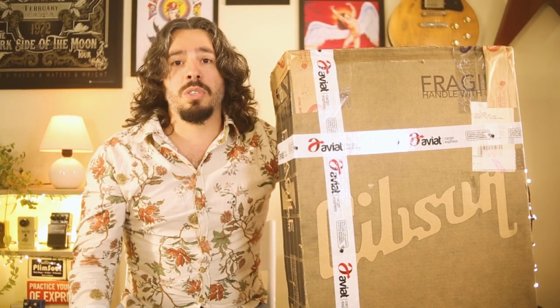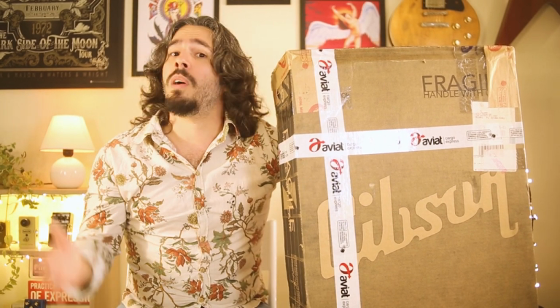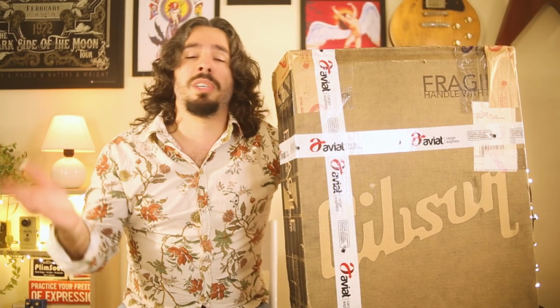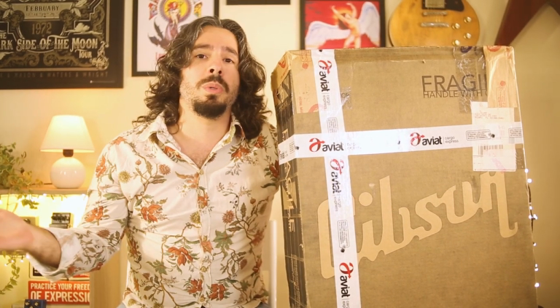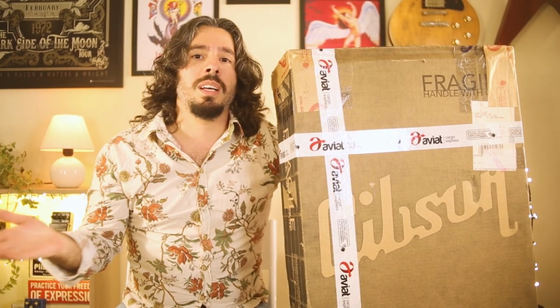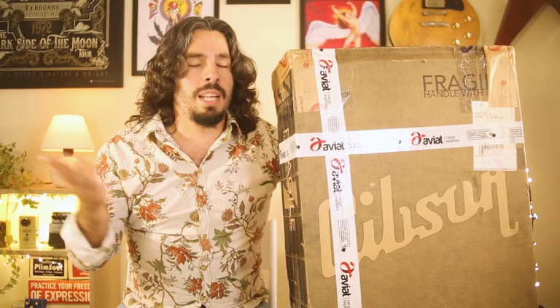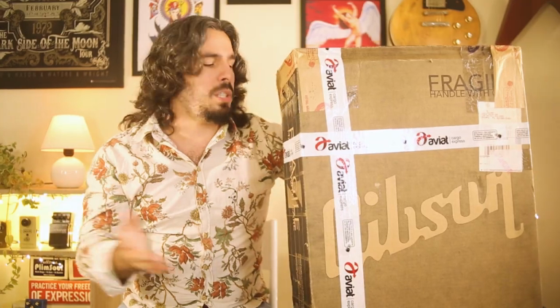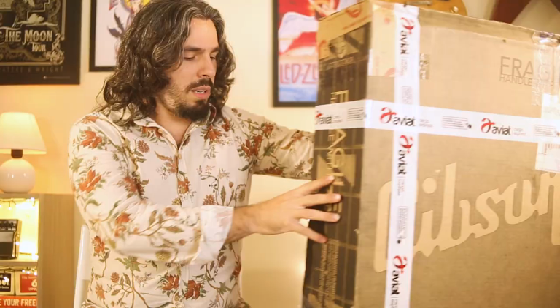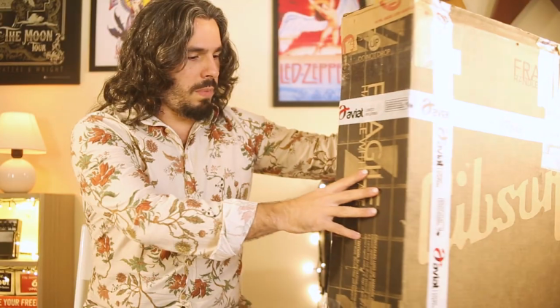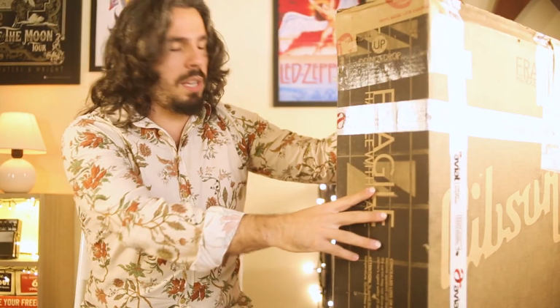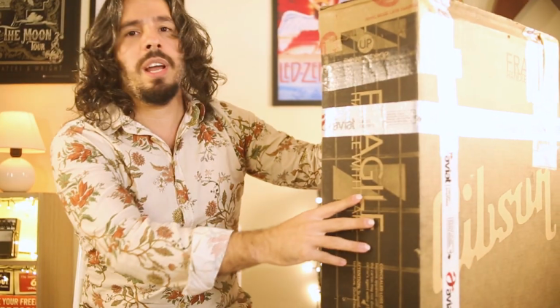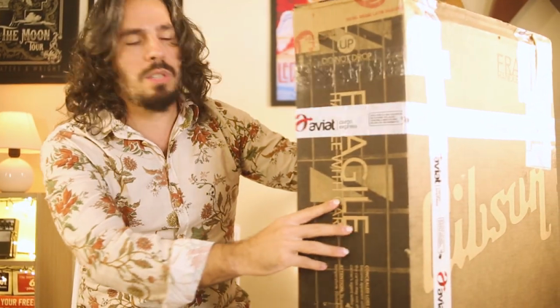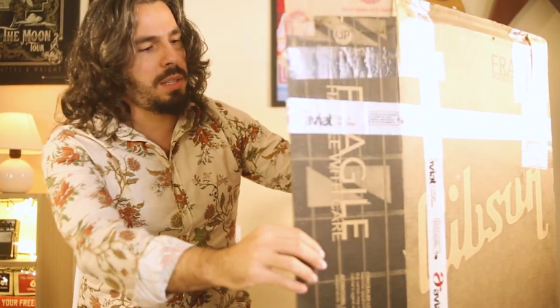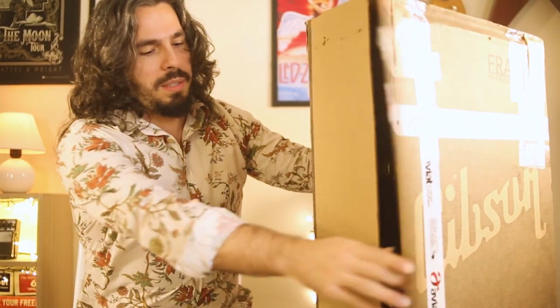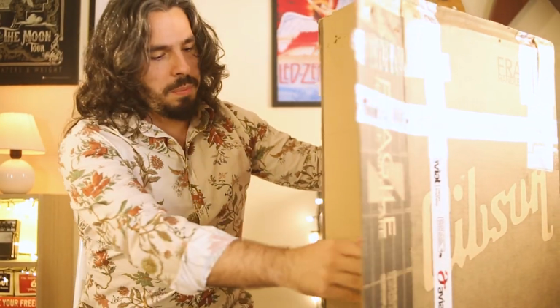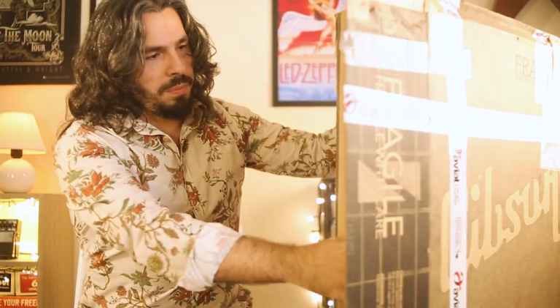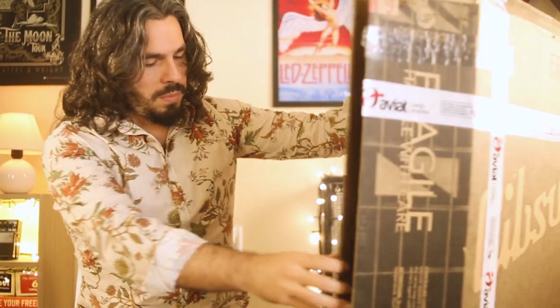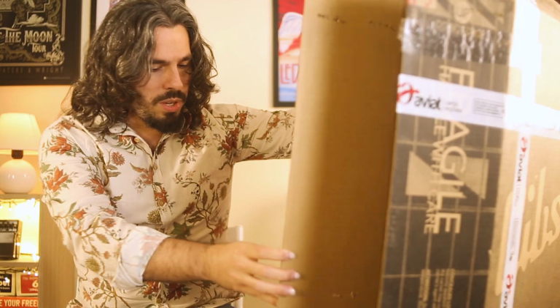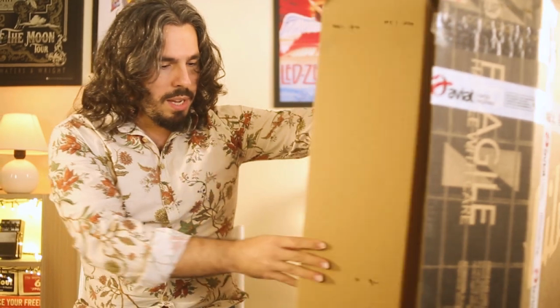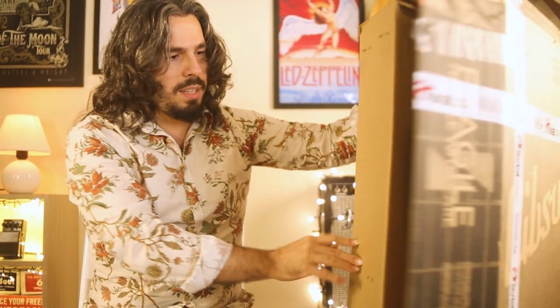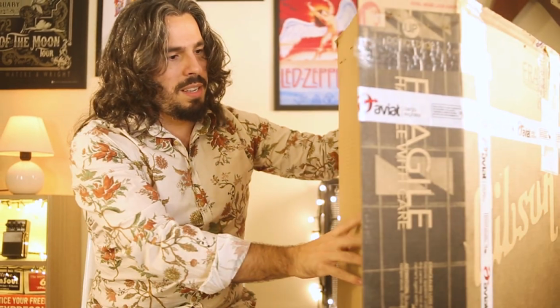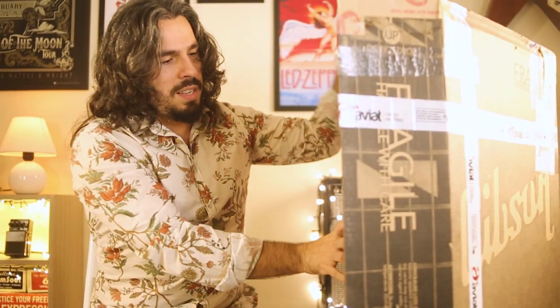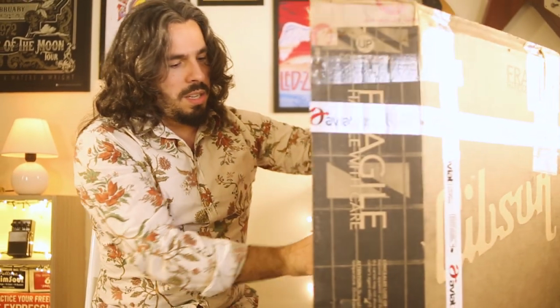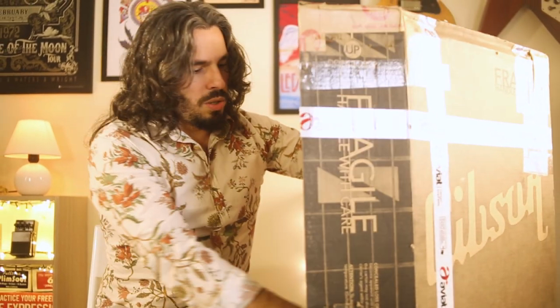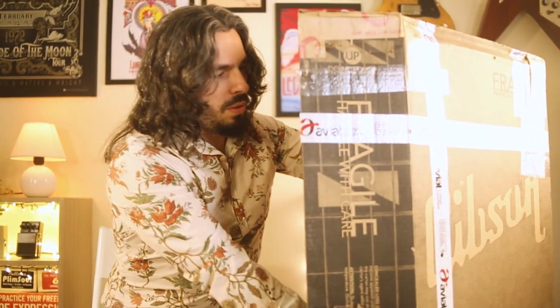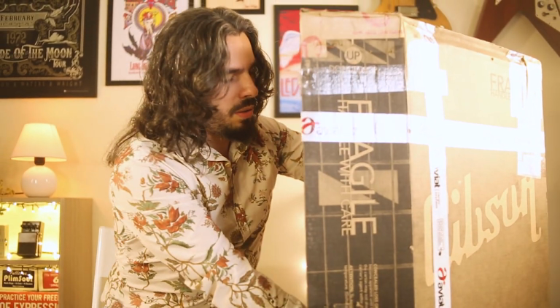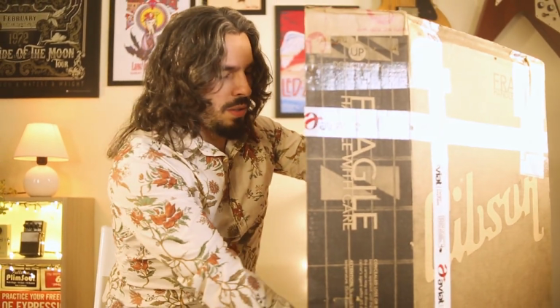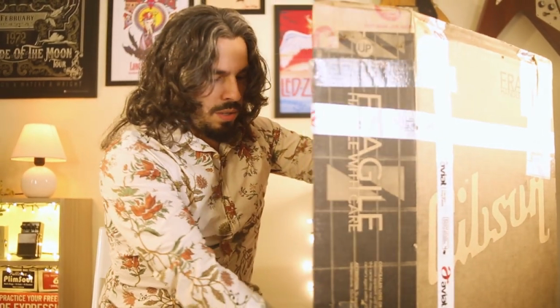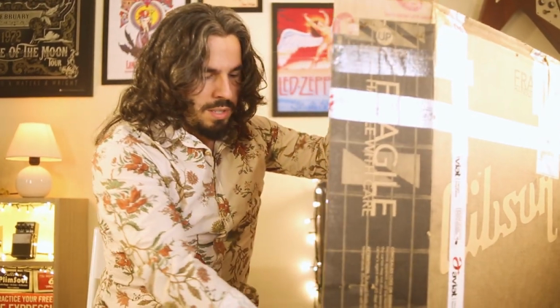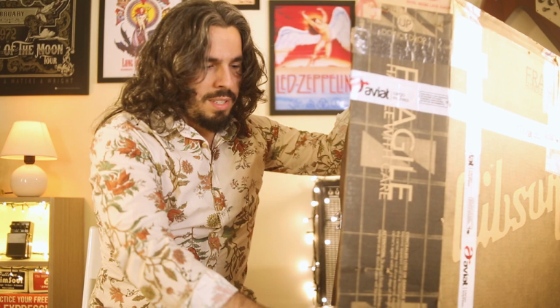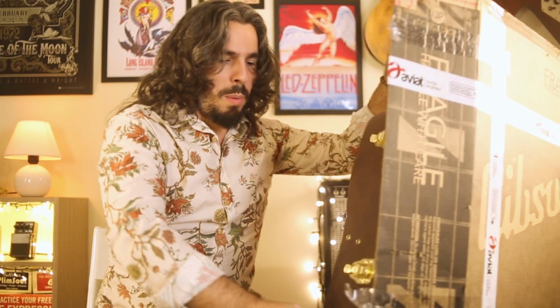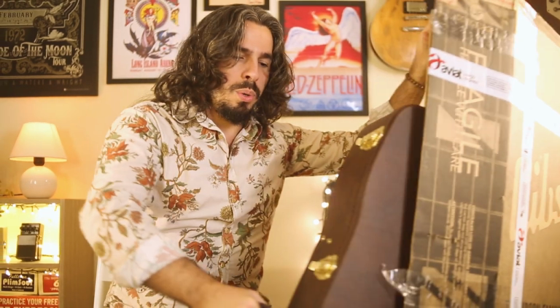So without further ado, let's get to it. Let's see what we got here in this box. Moment of truth.